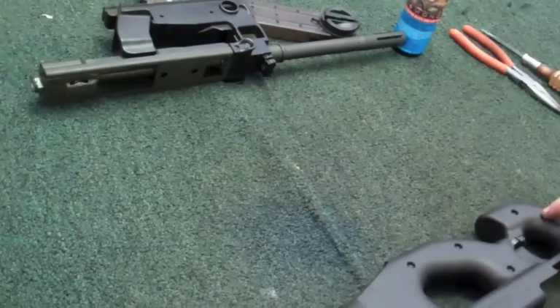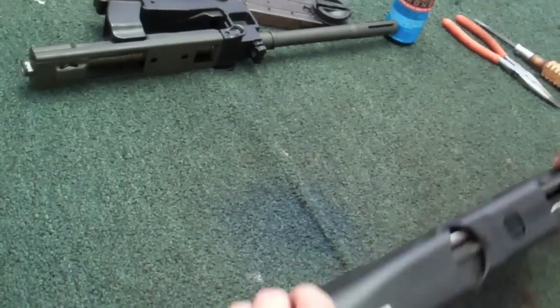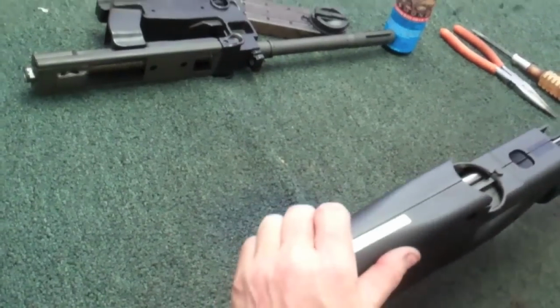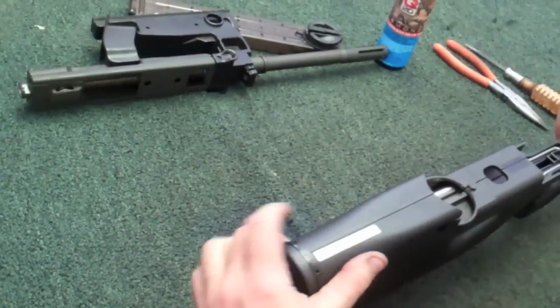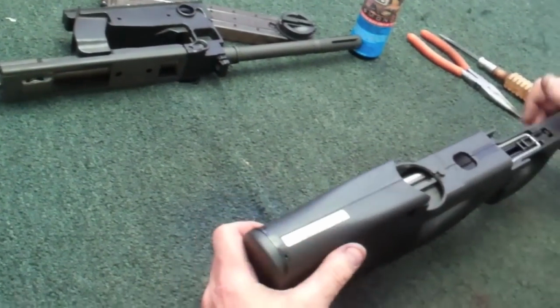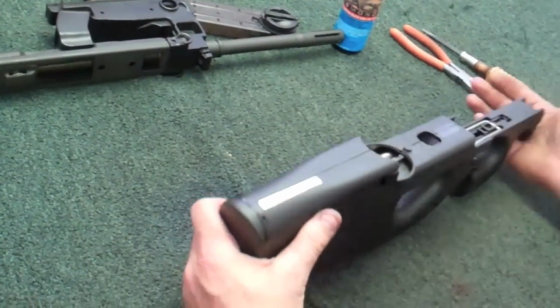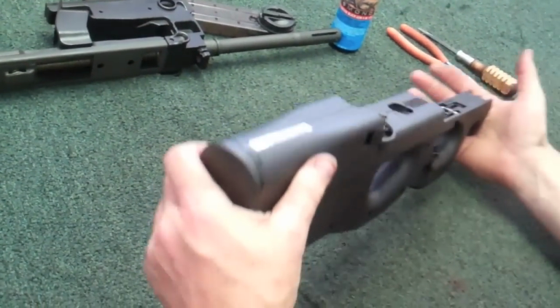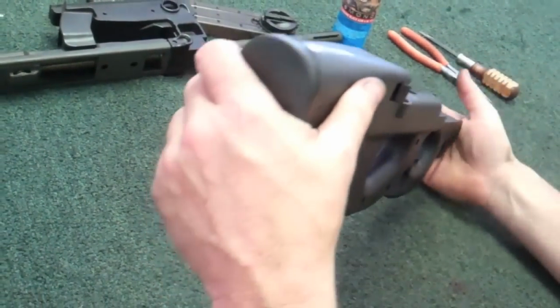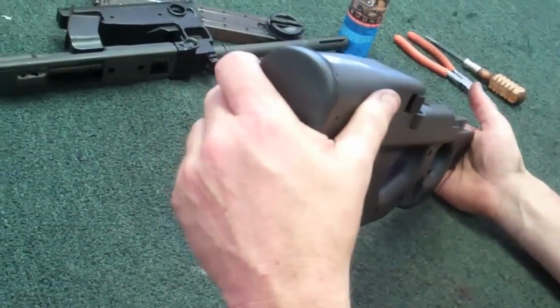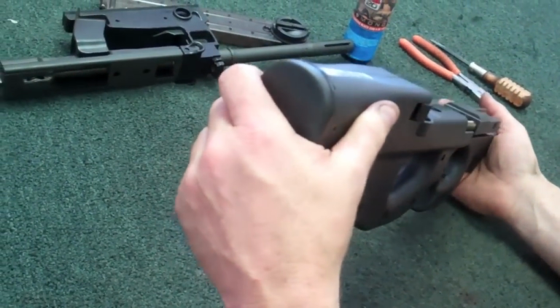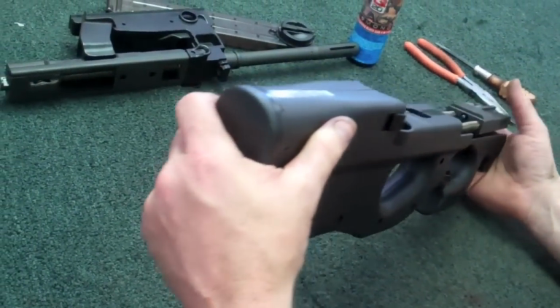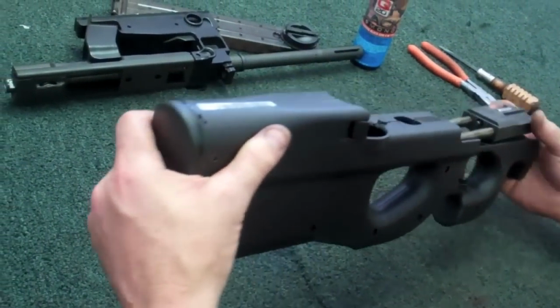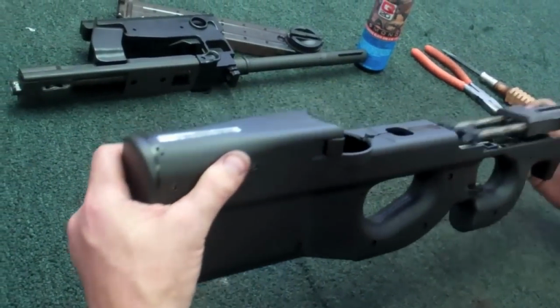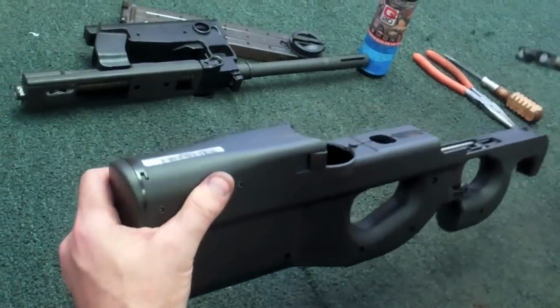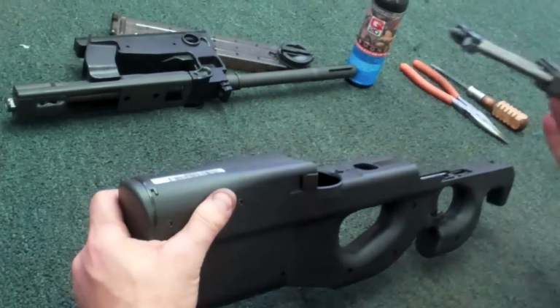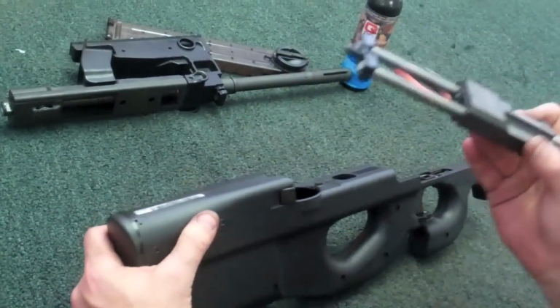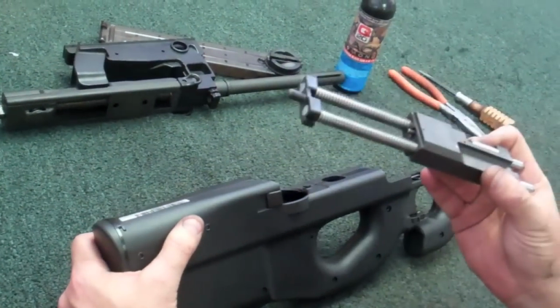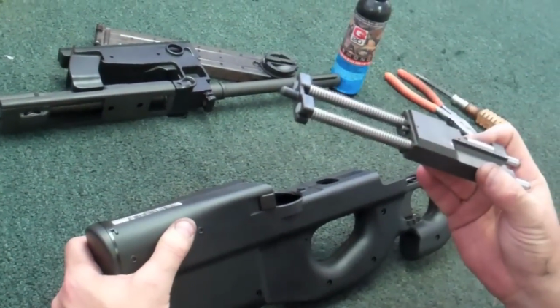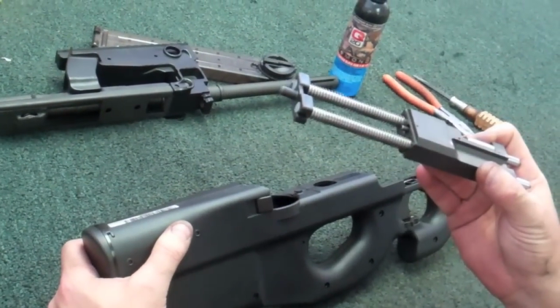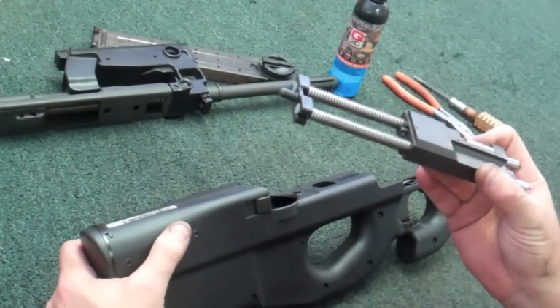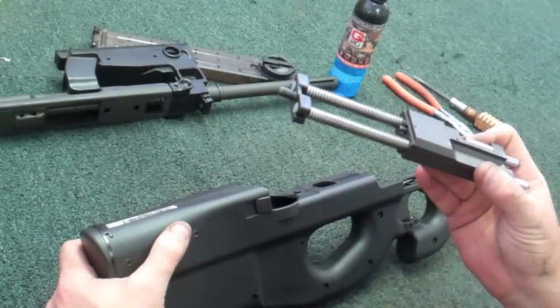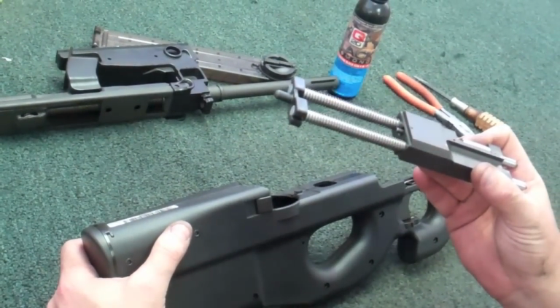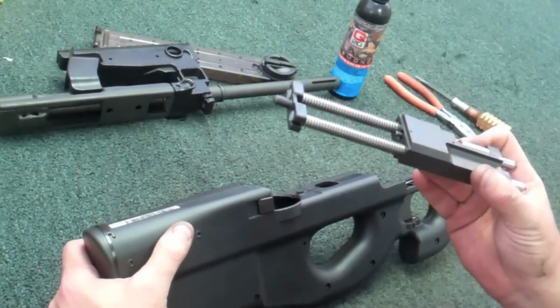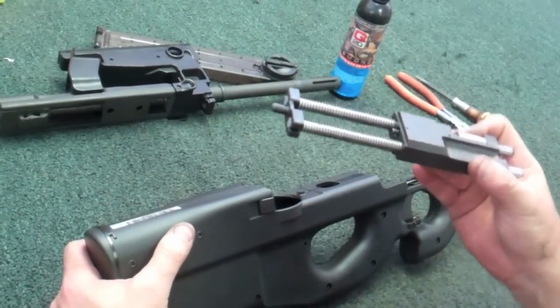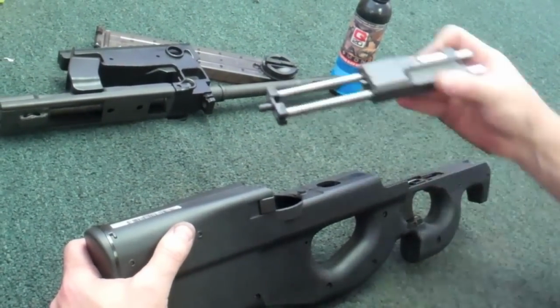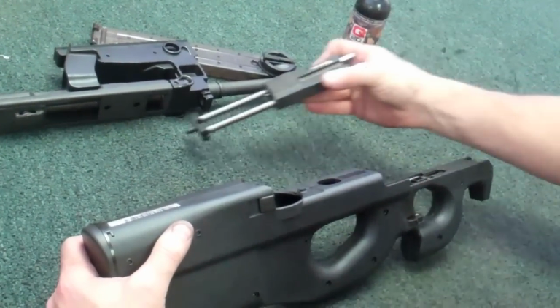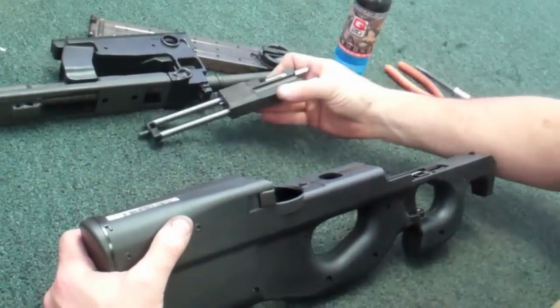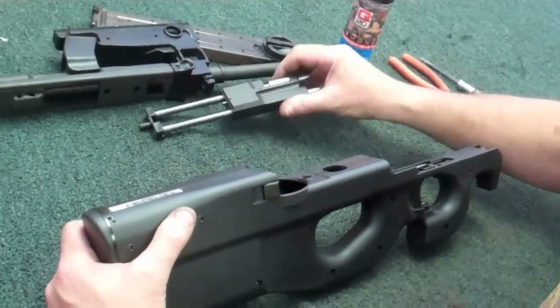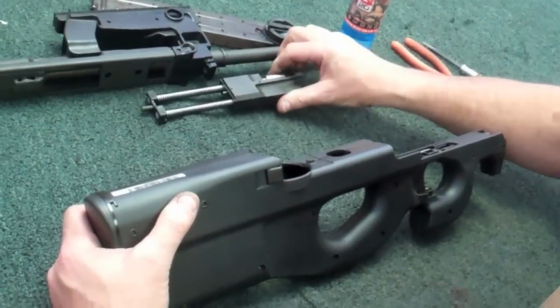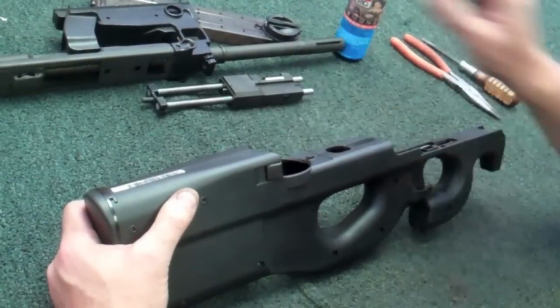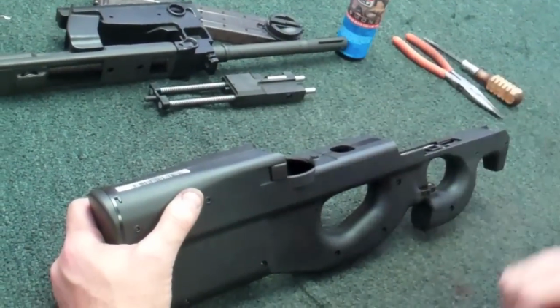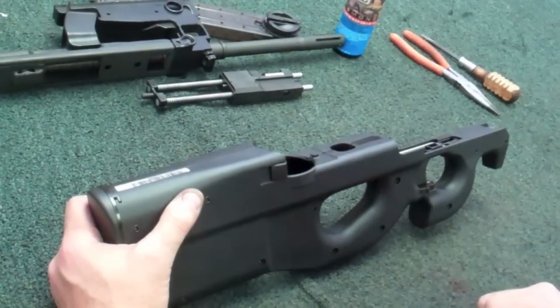Moving along. Tip the forearm up and just let the bolt and recoil assembly slide forward. Set that off to the side.